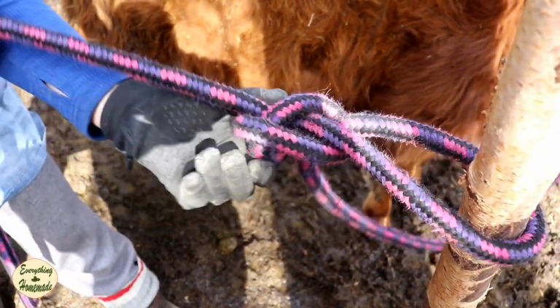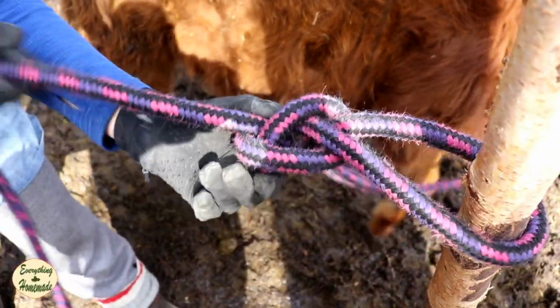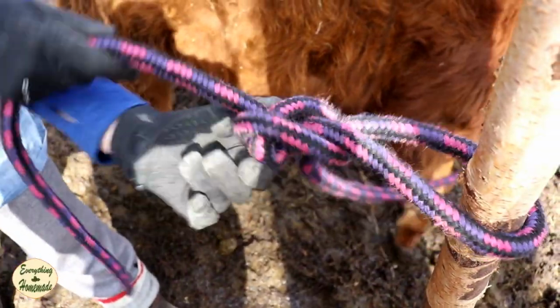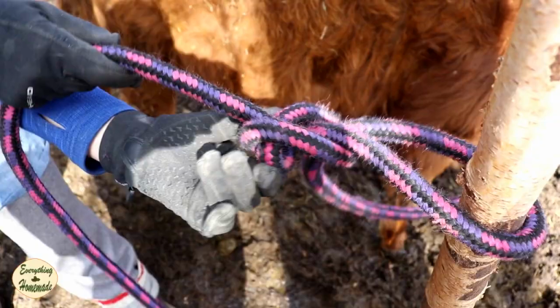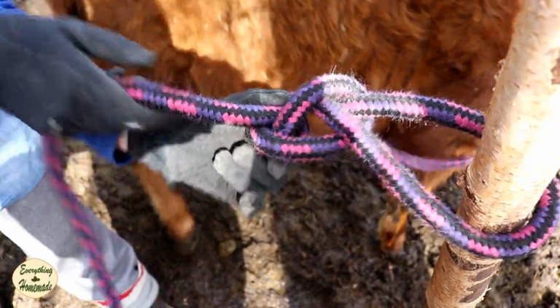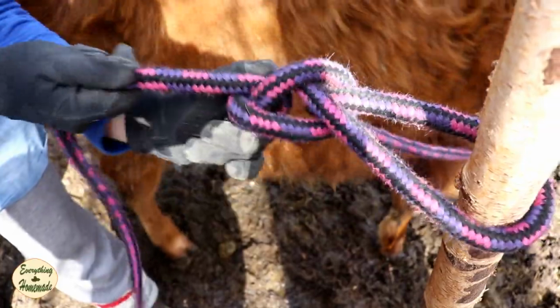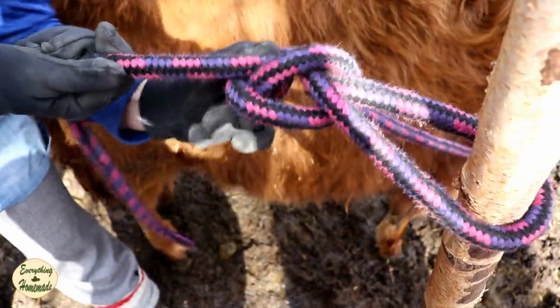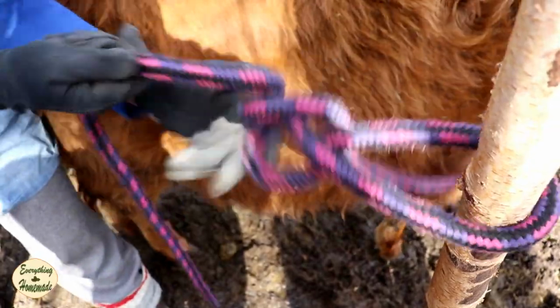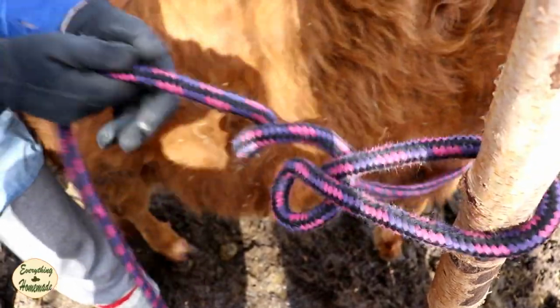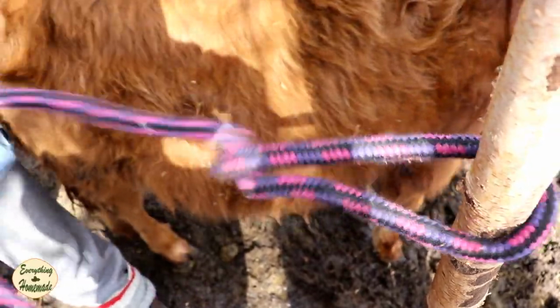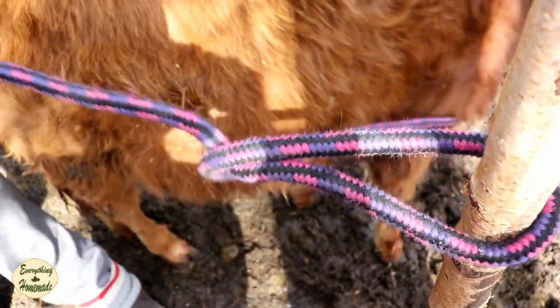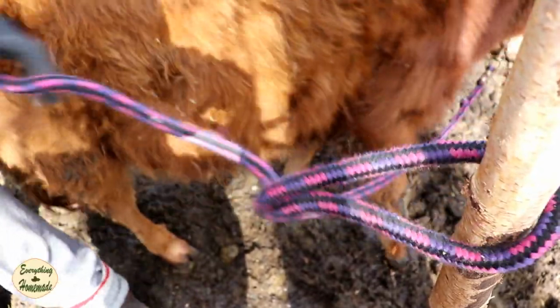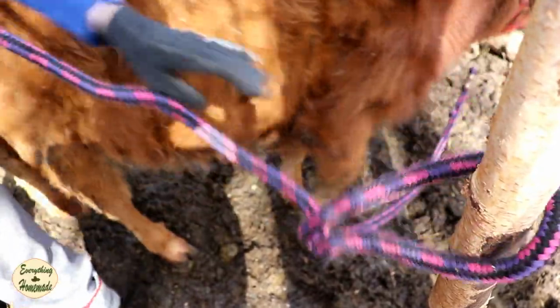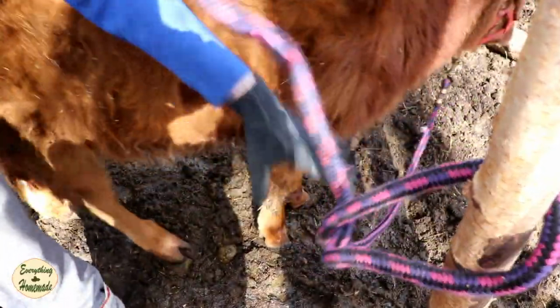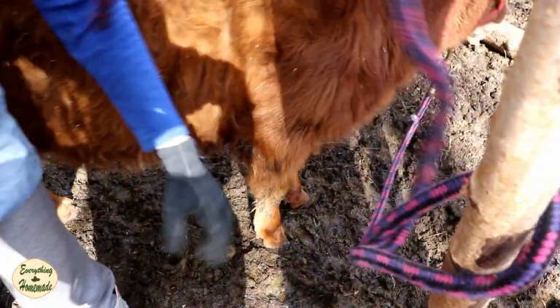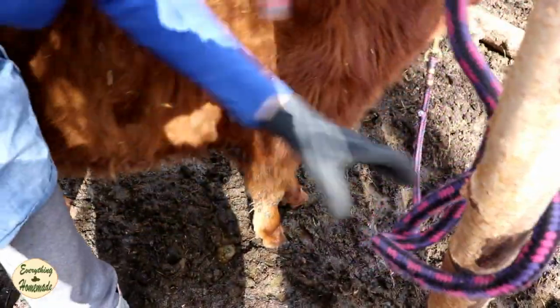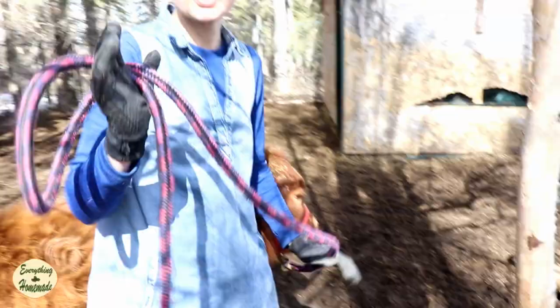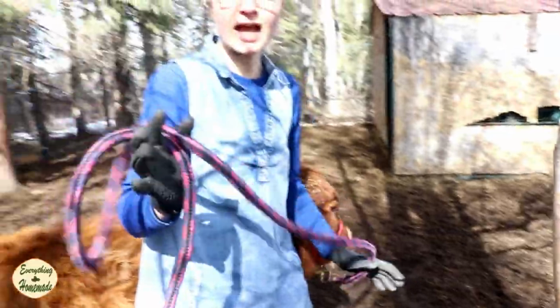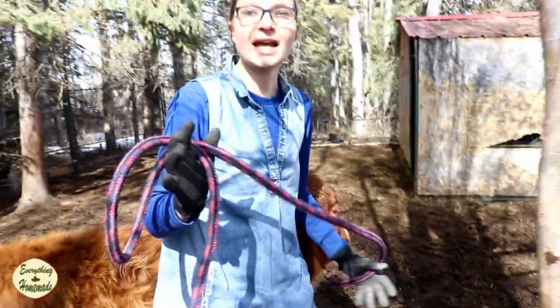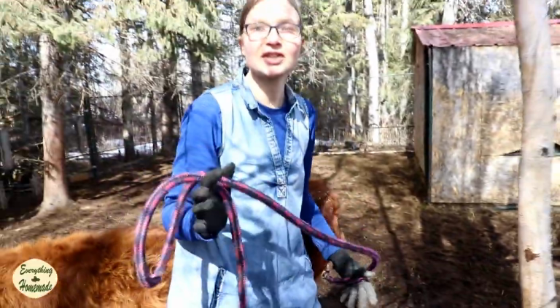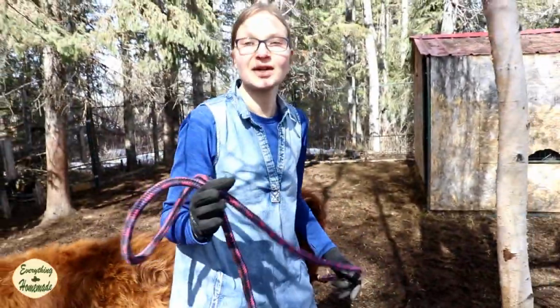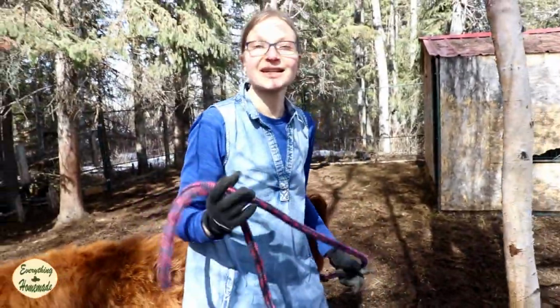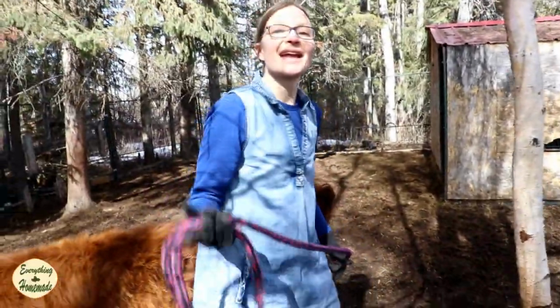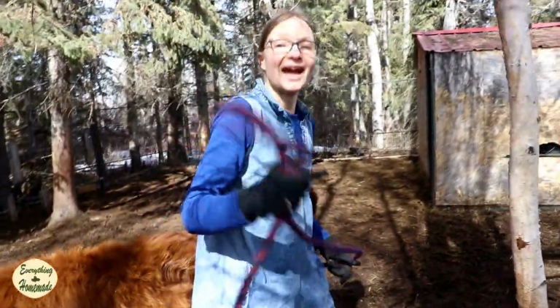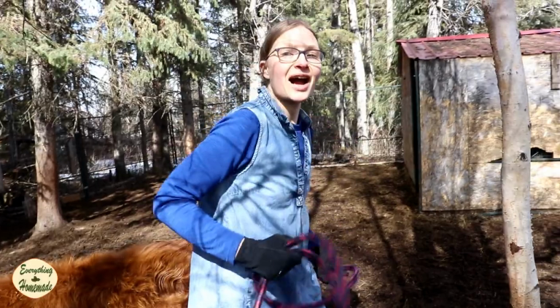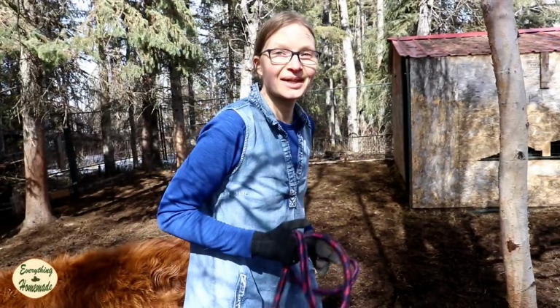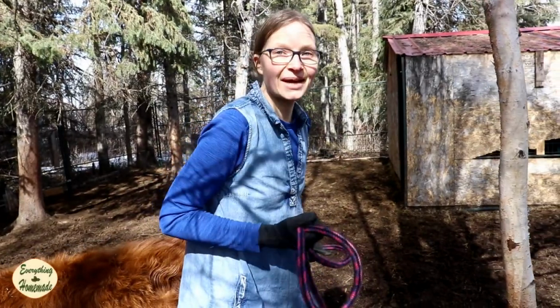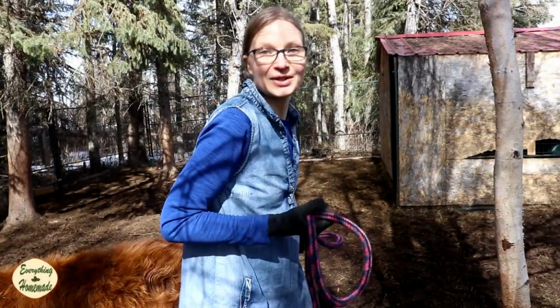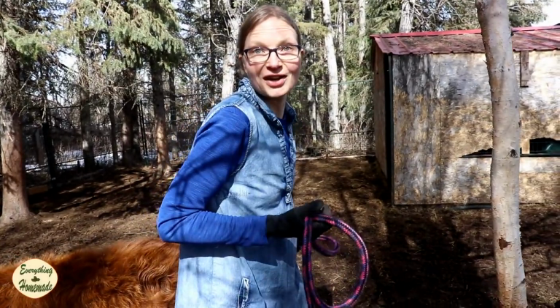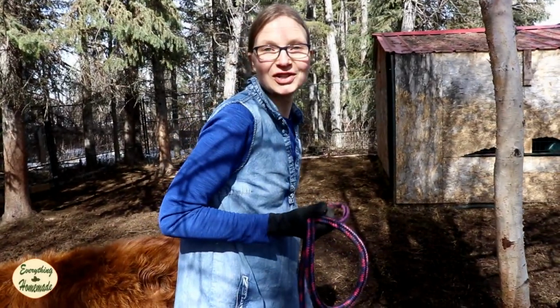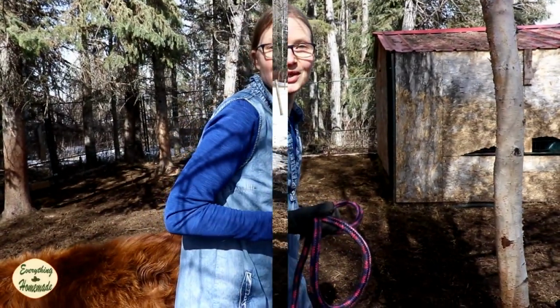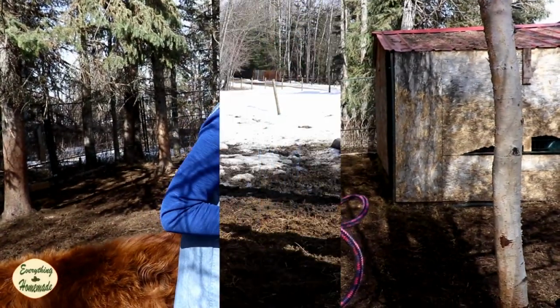Sometimes it can catch you a little bit — just help it out and release. That's how you do it. Now I'm going to get my daughter to do it too.